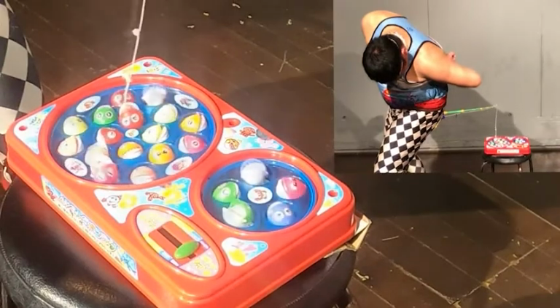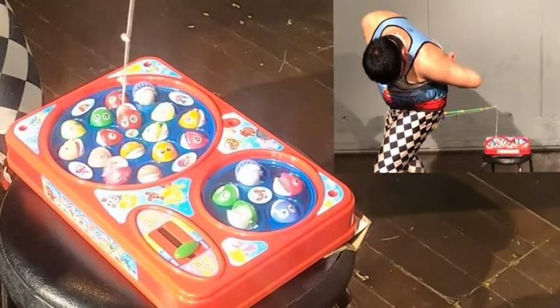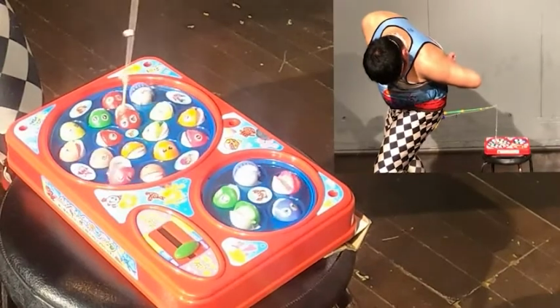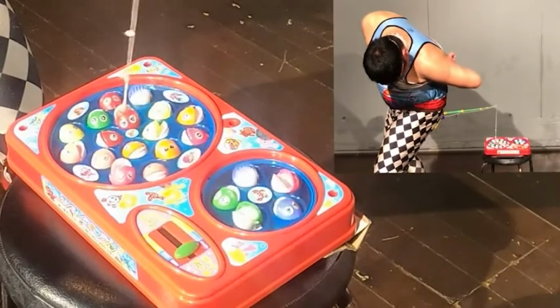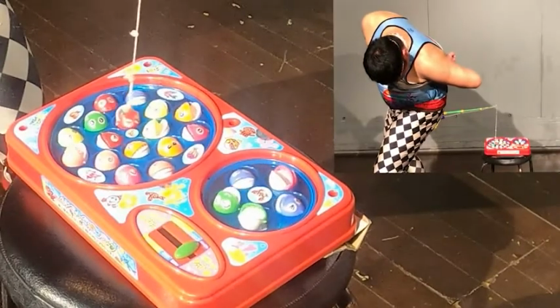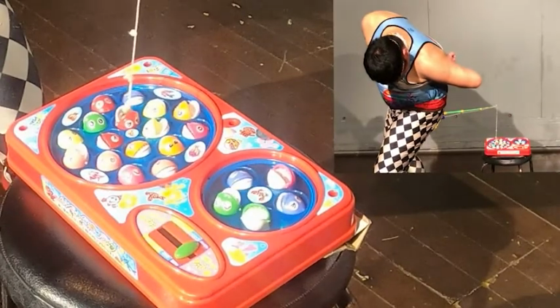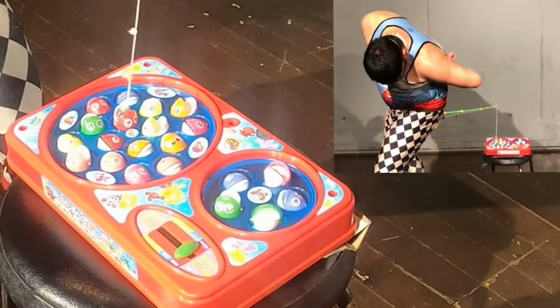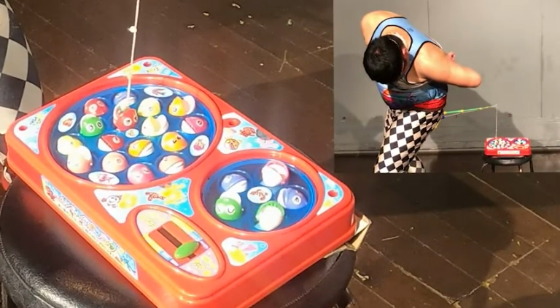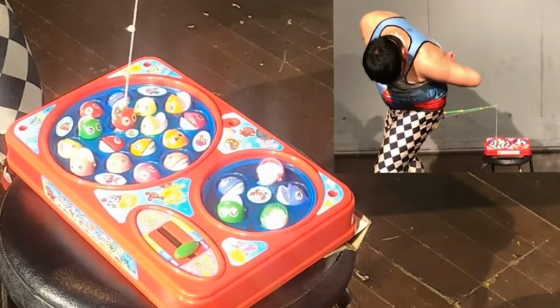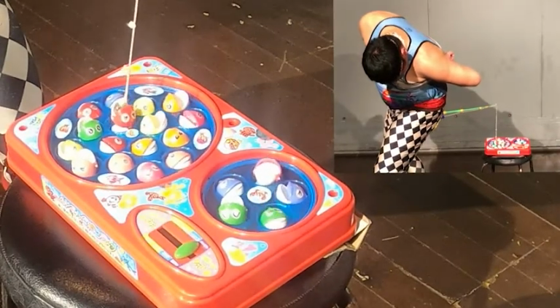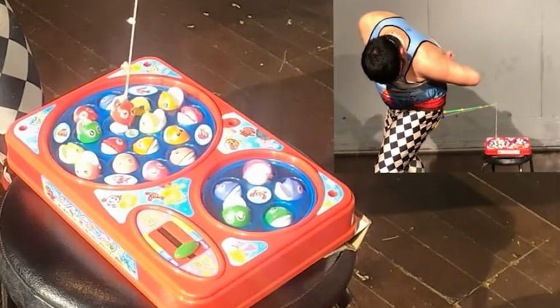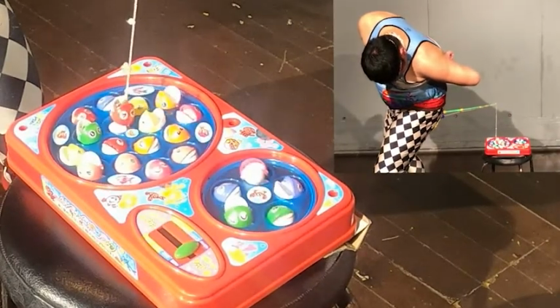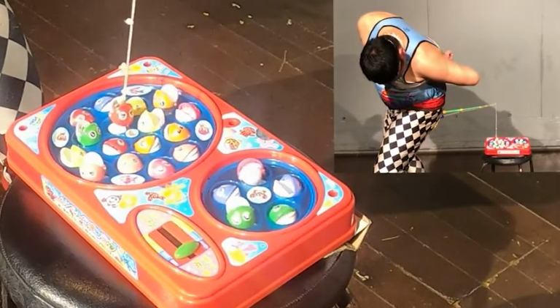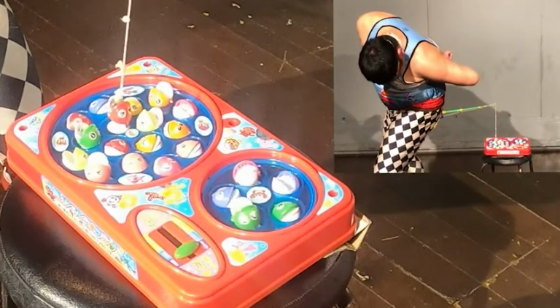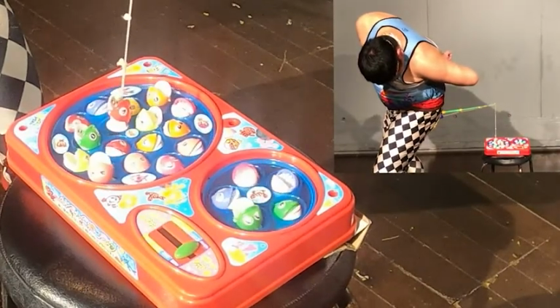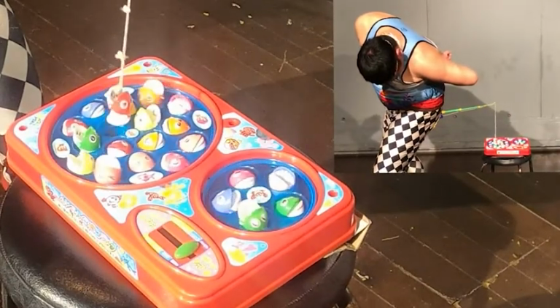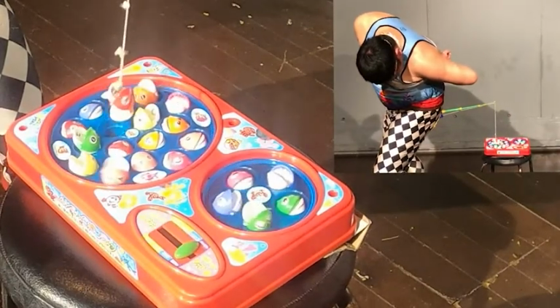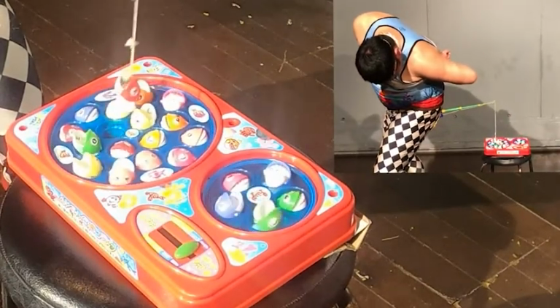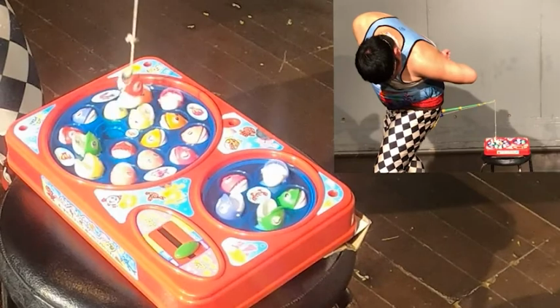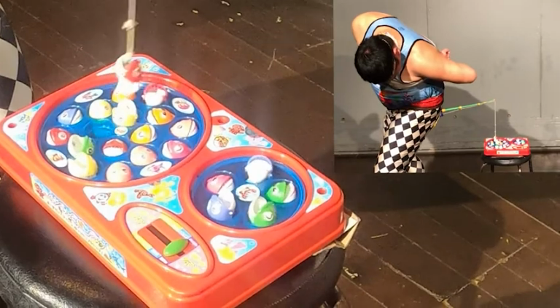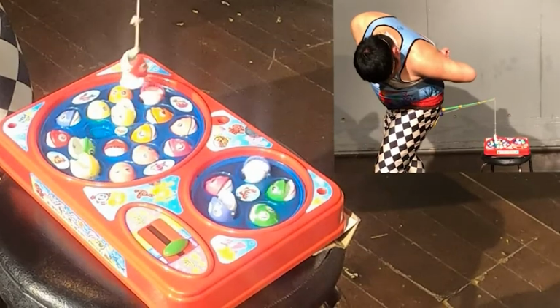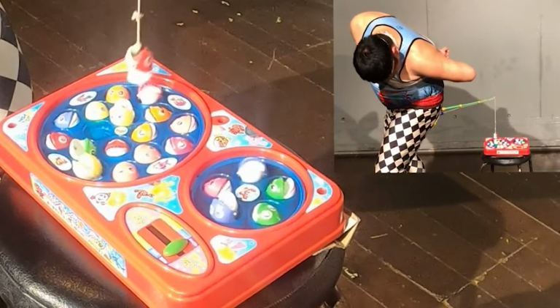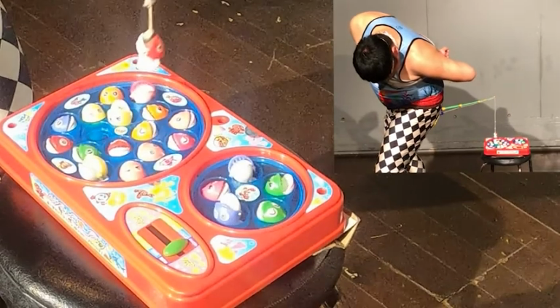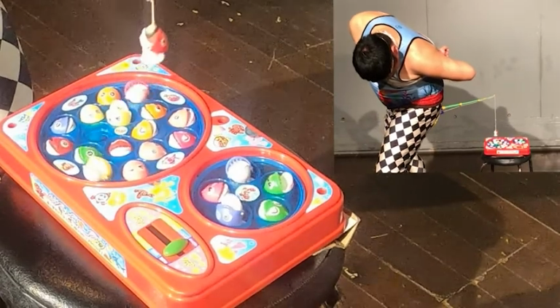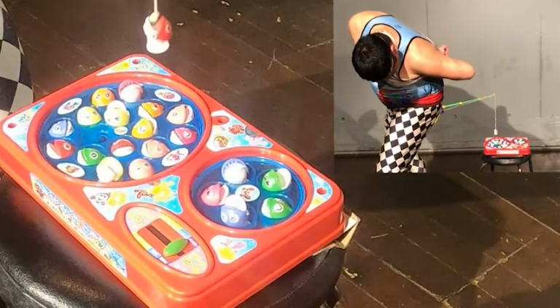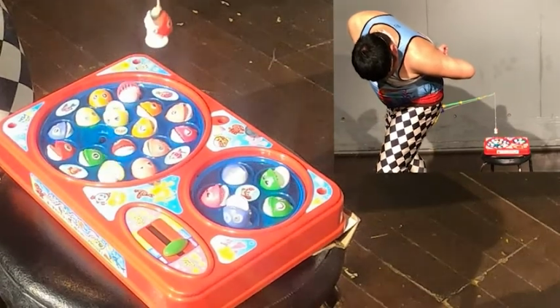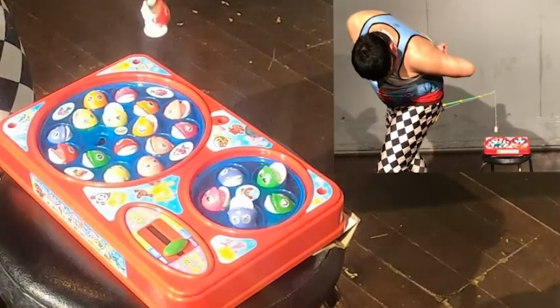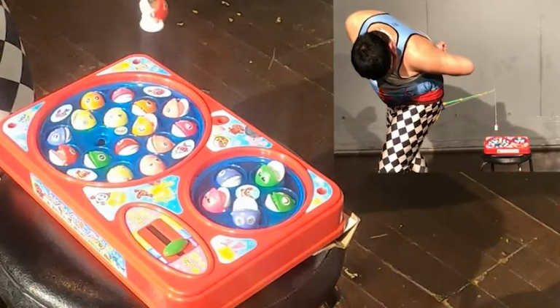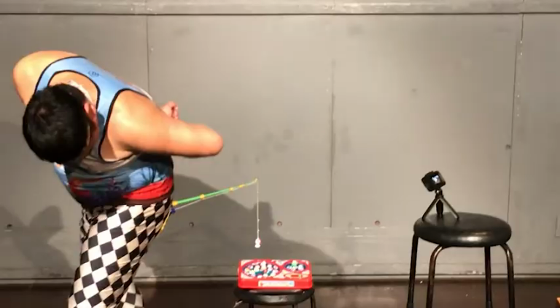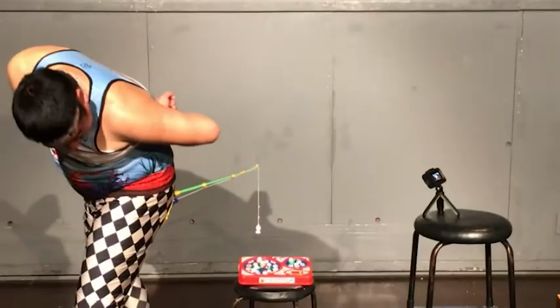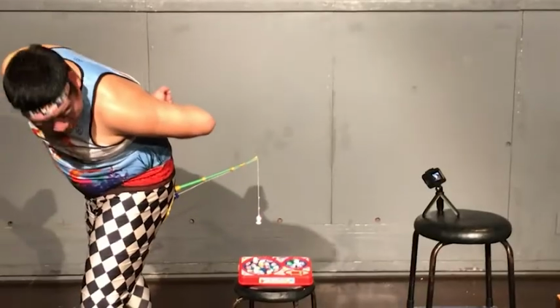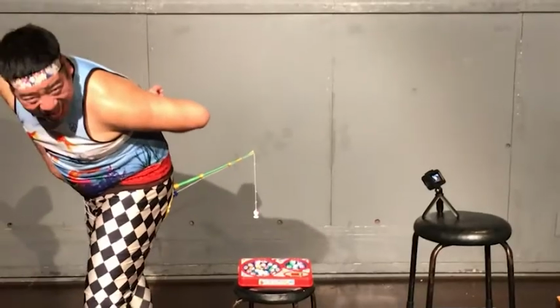He seems to have caught one. Yes! He's caught one! It's a red one! He's caught a massive fish and he seems ecstatic!